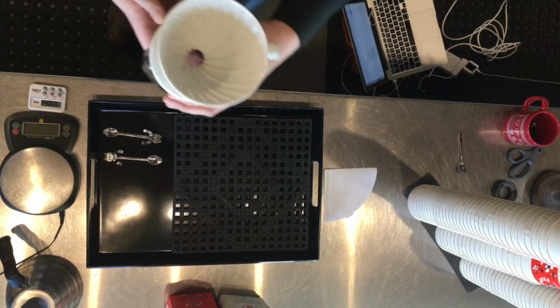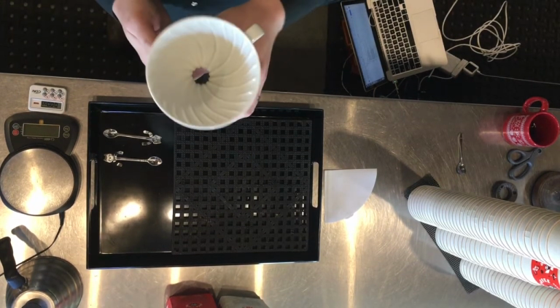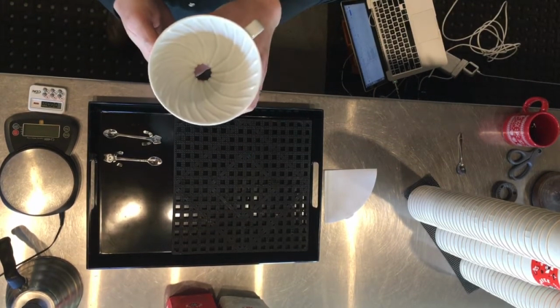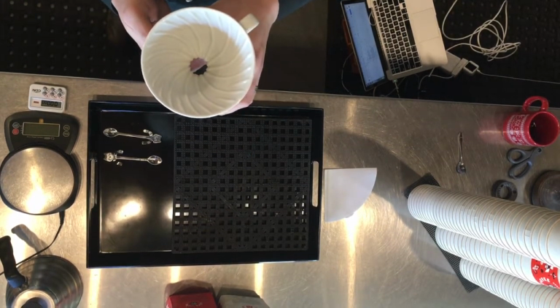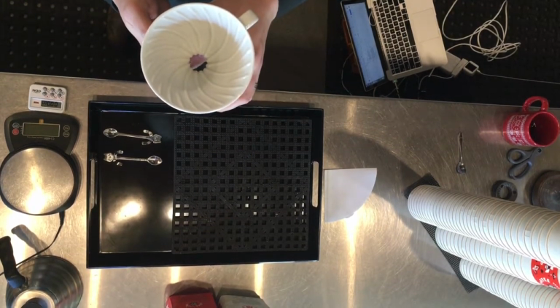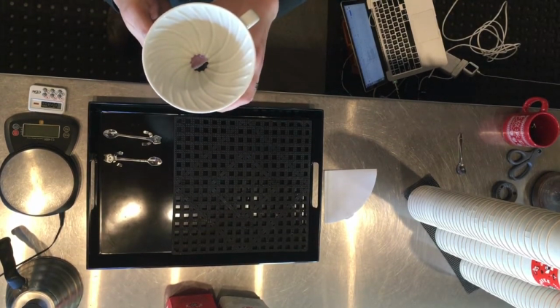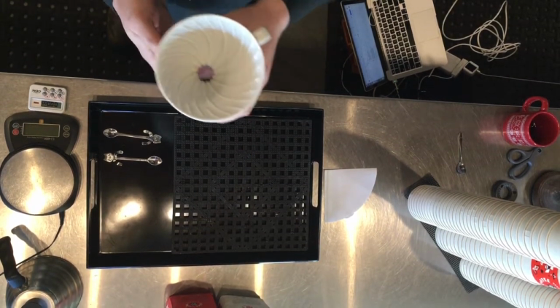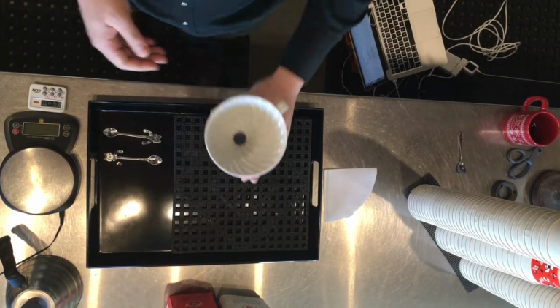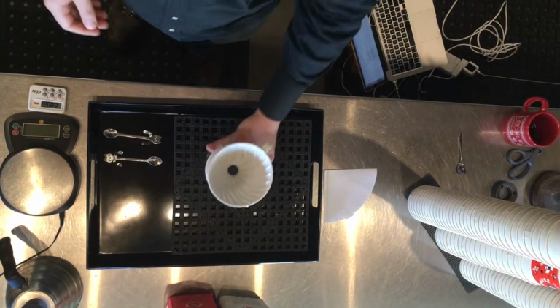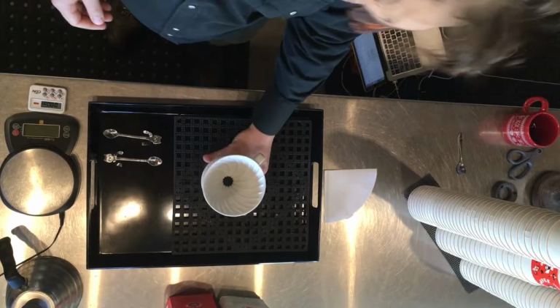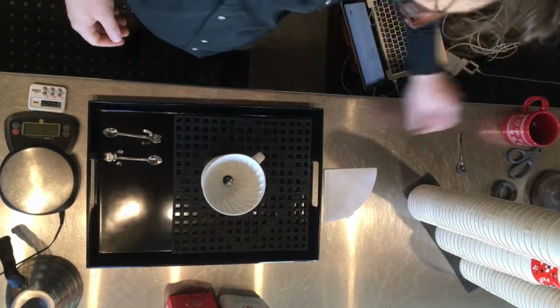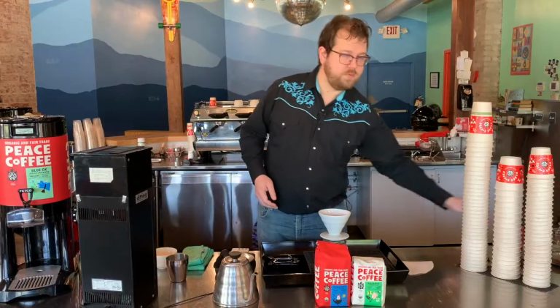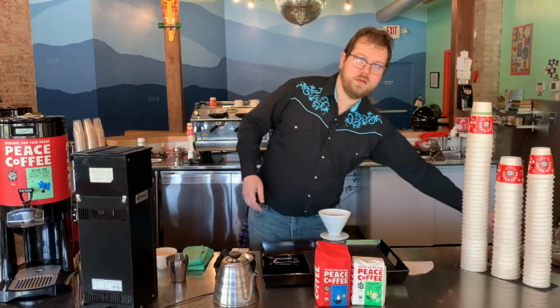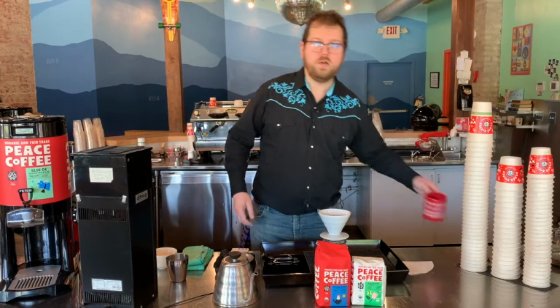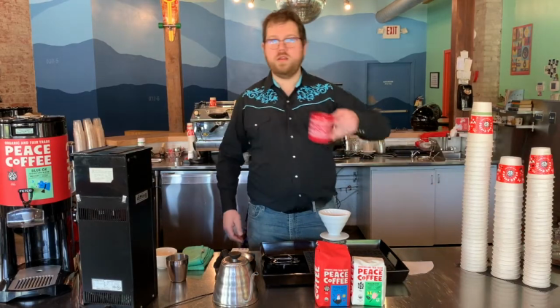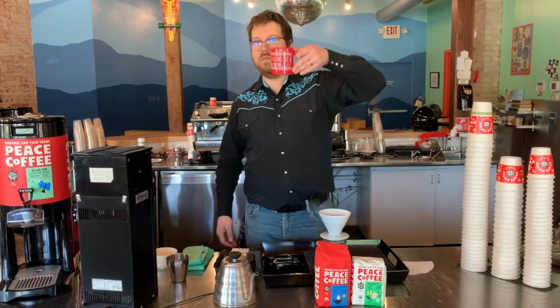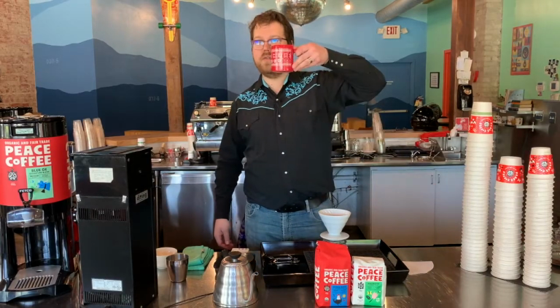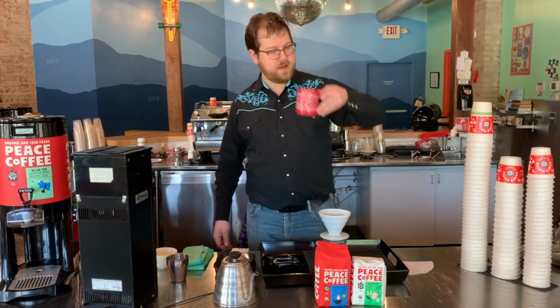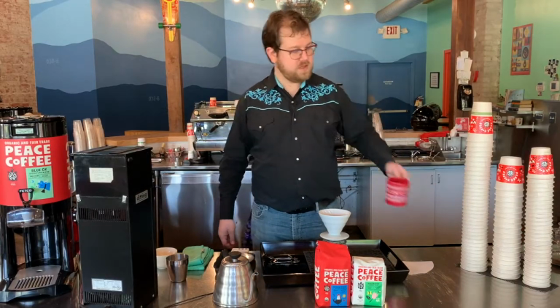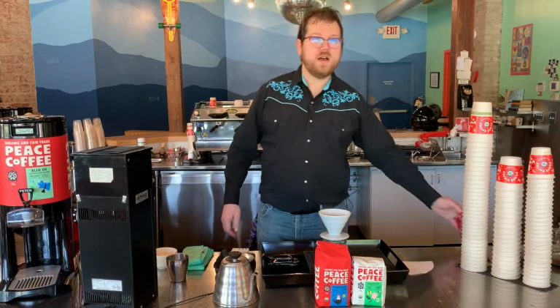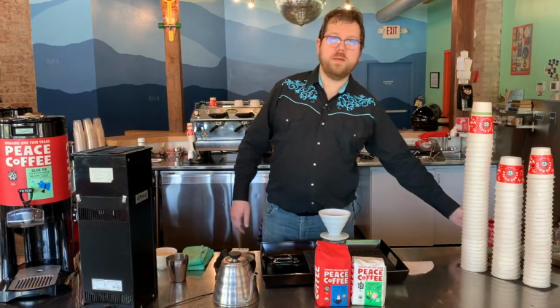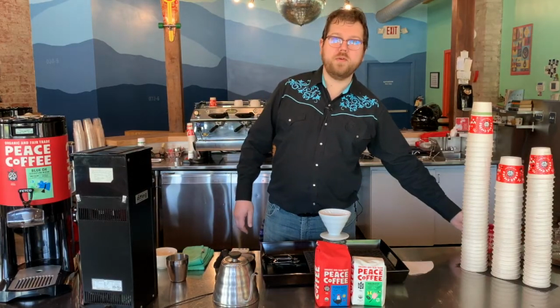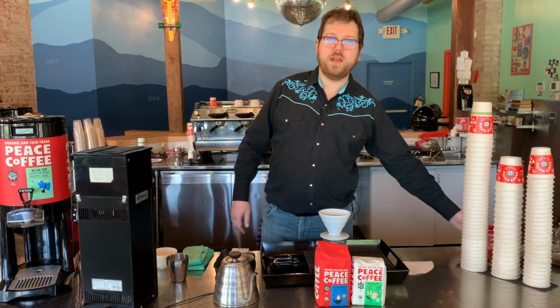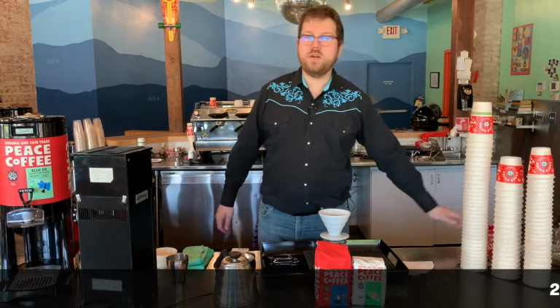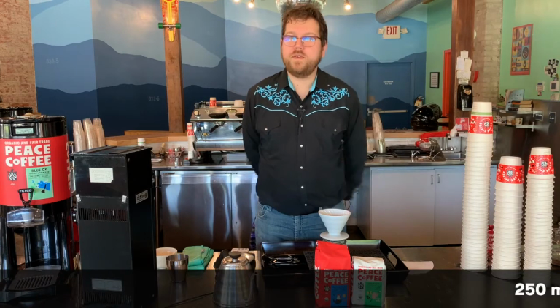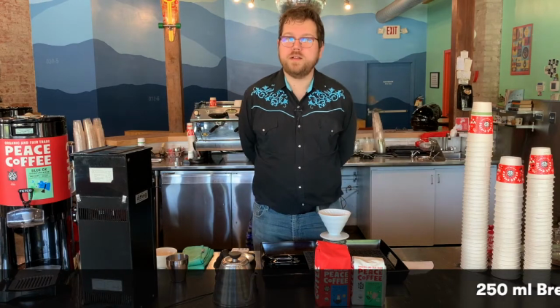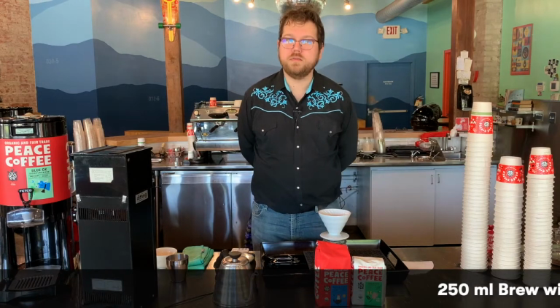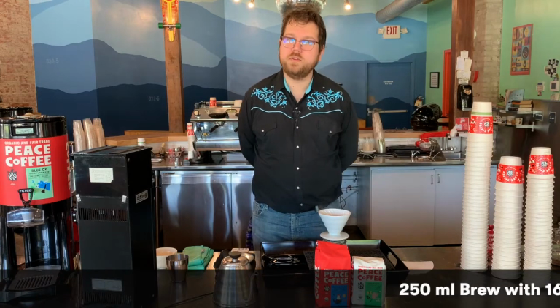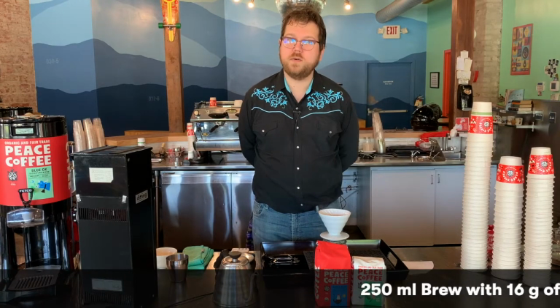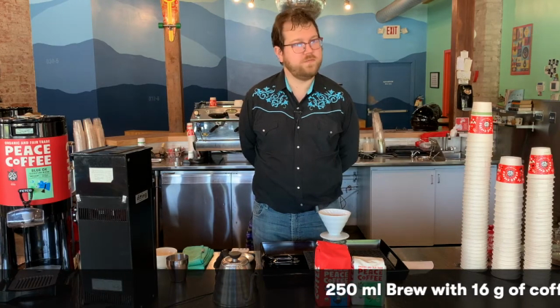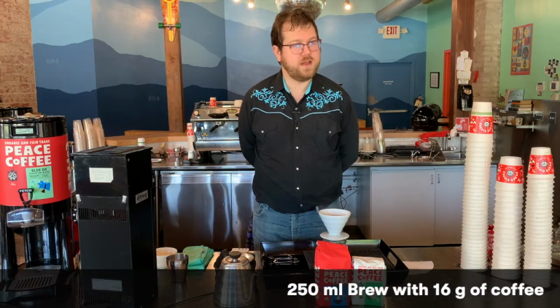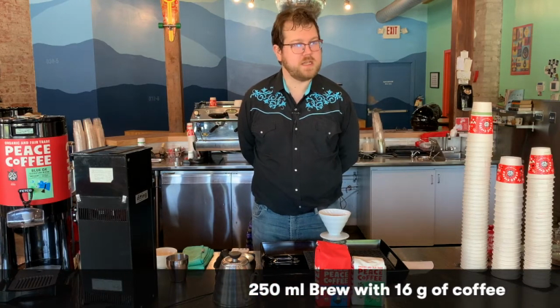This is a marvelous little brewer, good for brewing about one cup of coffee at a time. By cup, I do mean one of these mugs thereabouts. I'm going to be brewing a 250 milliliter brew, which will fill that up nicely.